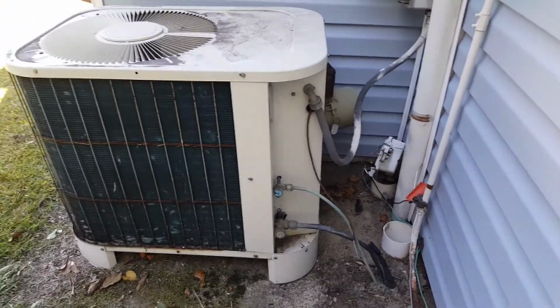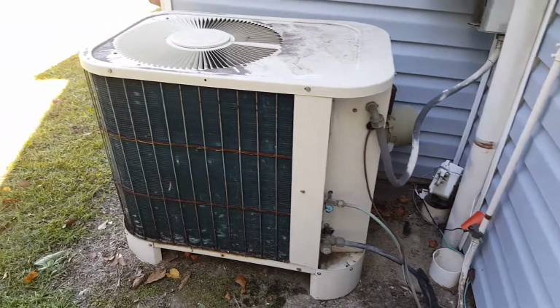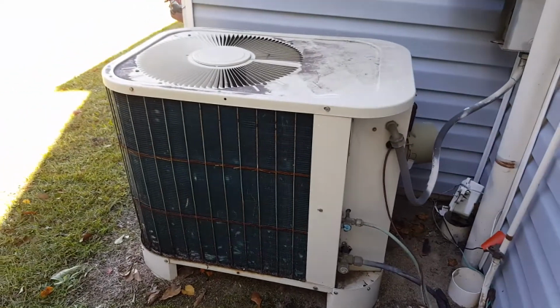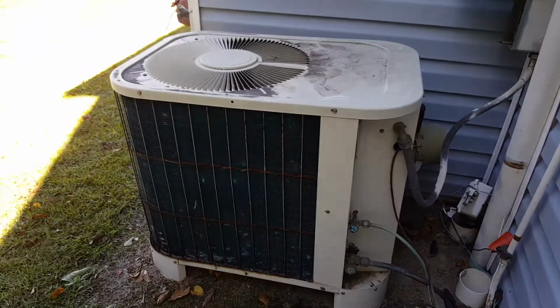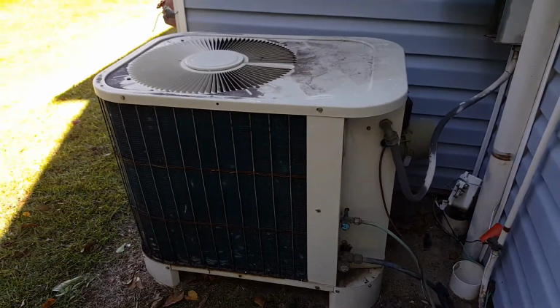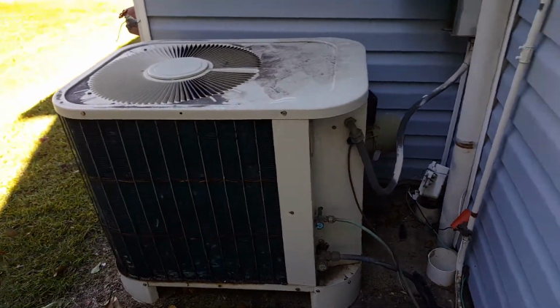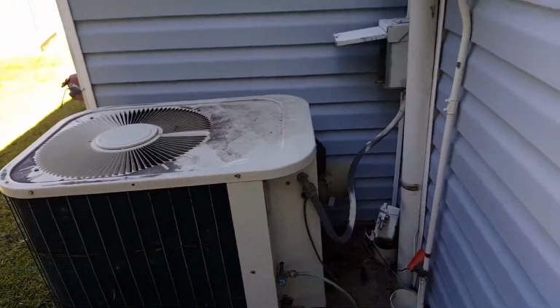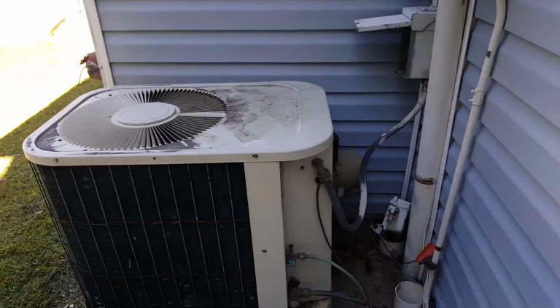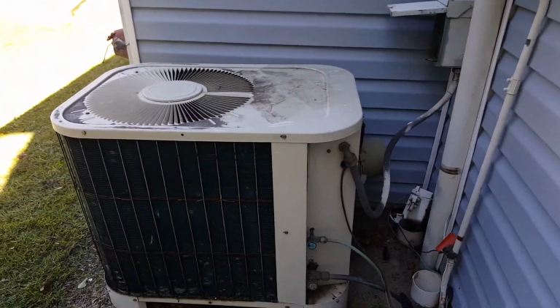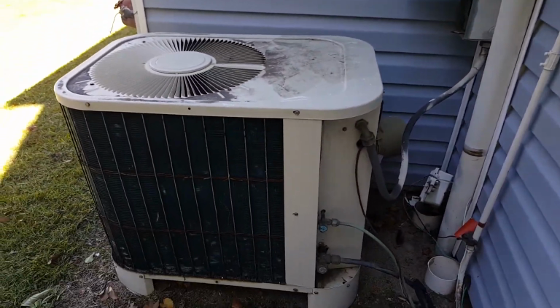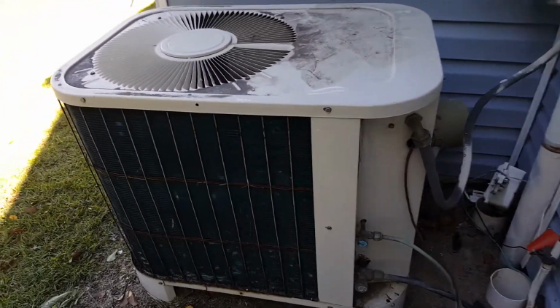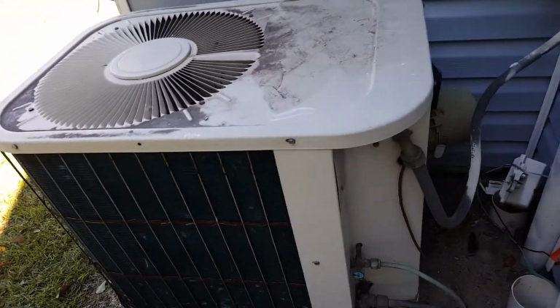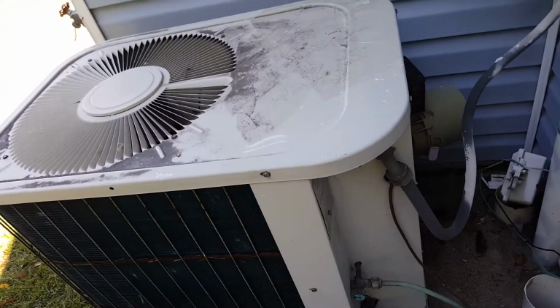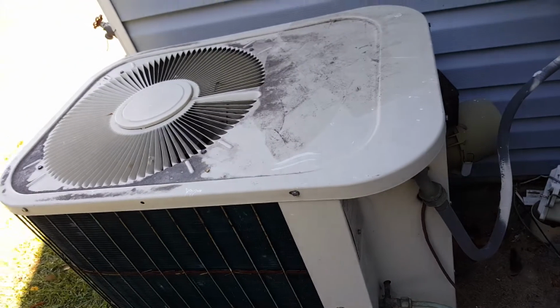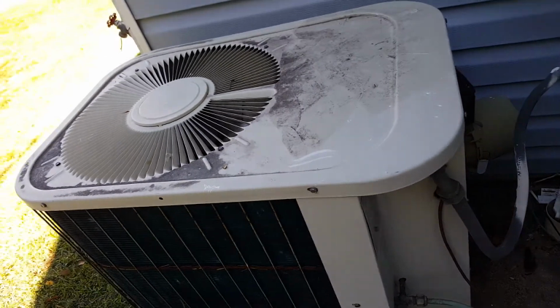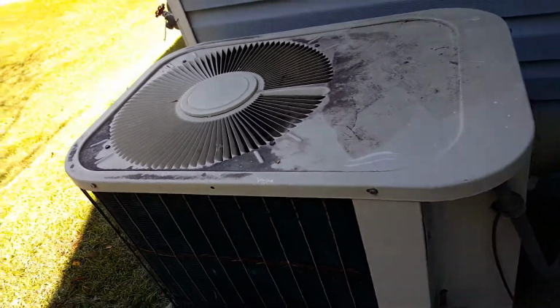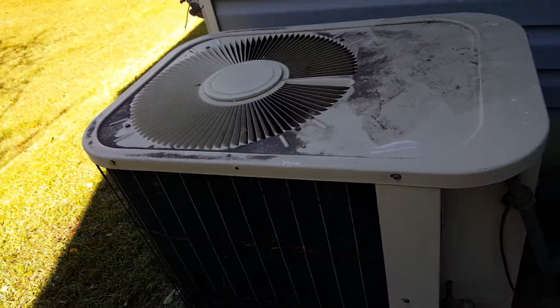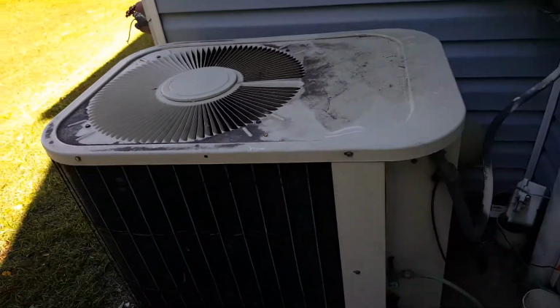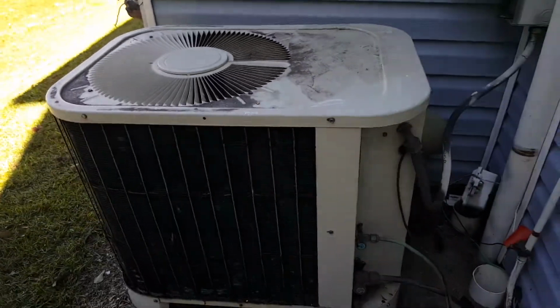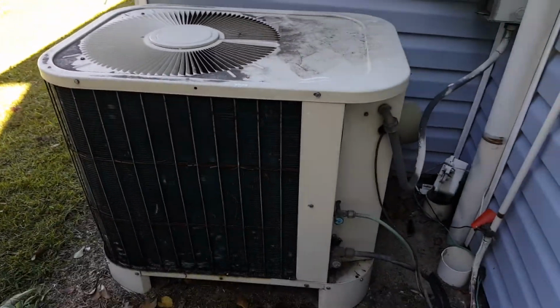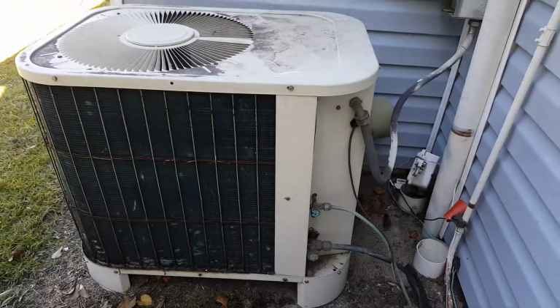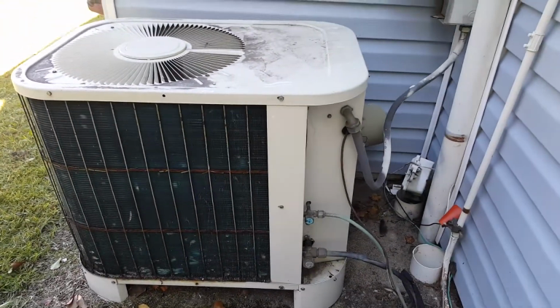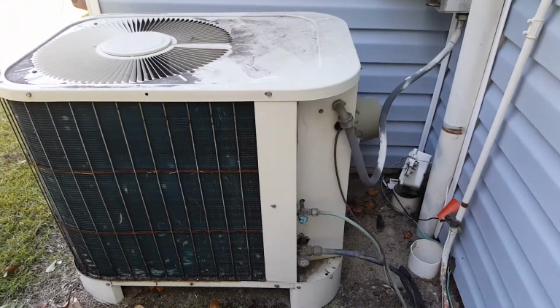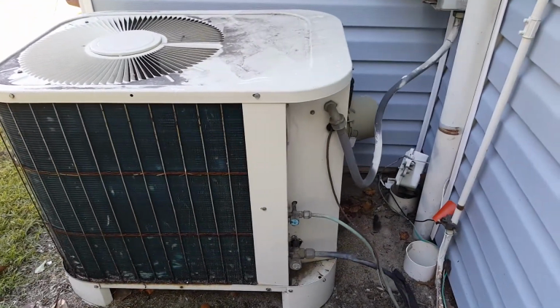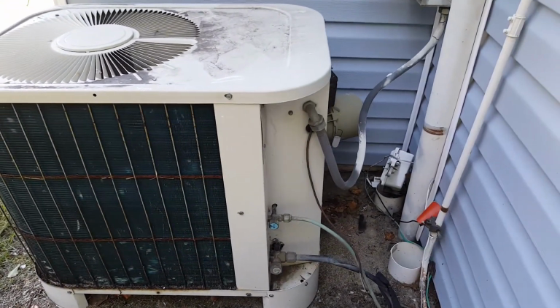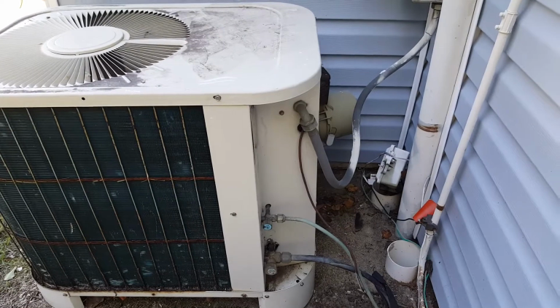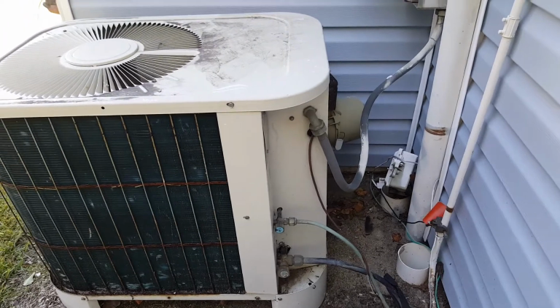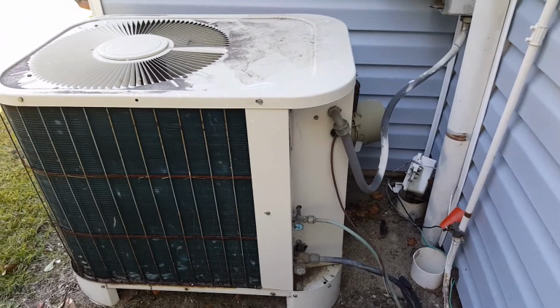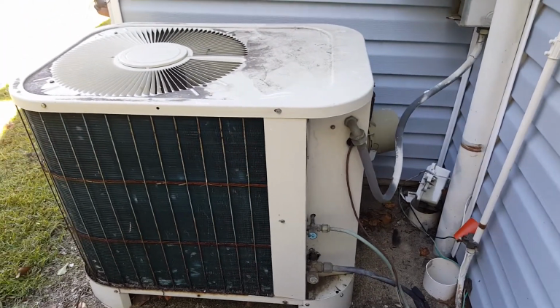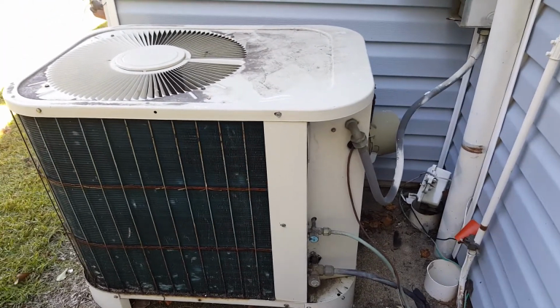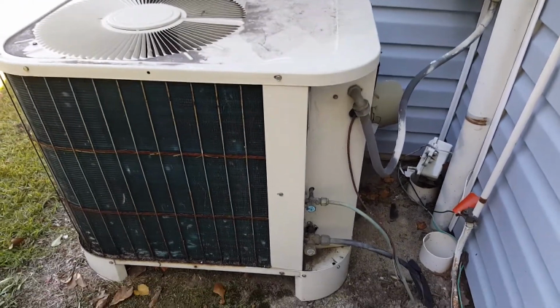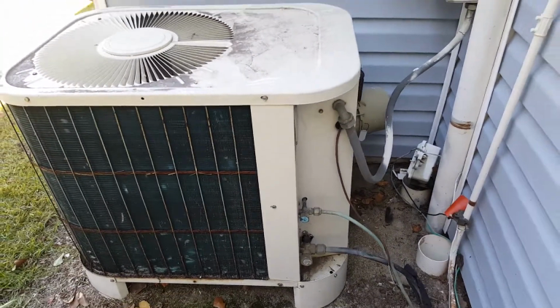It's not running anymore because it's on a rental property. The tenants didn't tell the landlord that it had problems, or they might have and they just didn't get it fixed for them. The heat pump is not running — the only thing running is the heat strips.